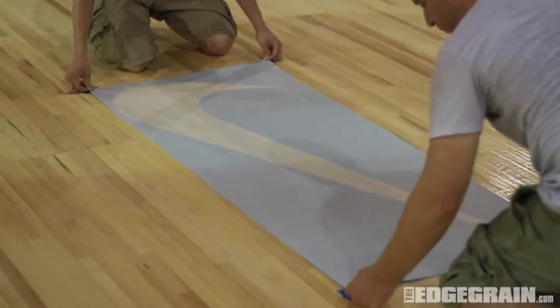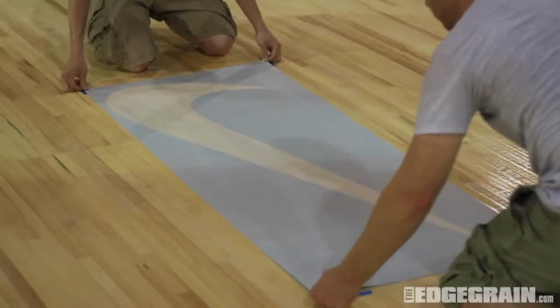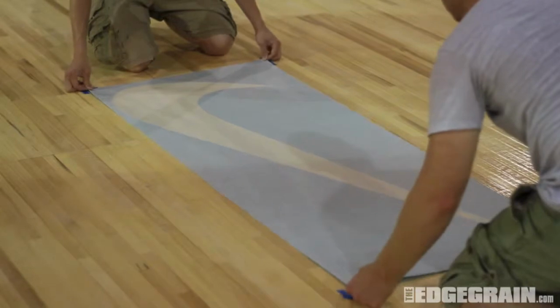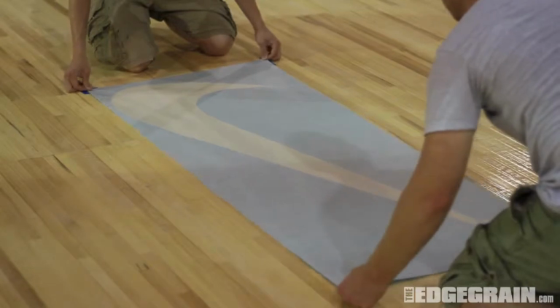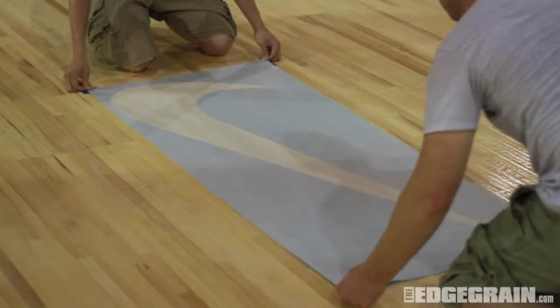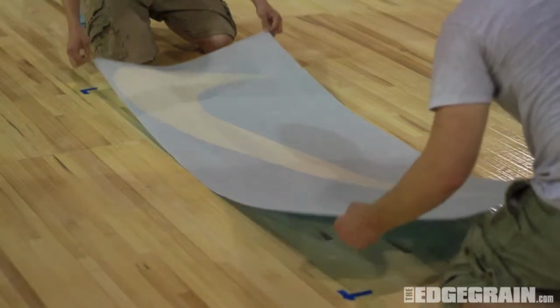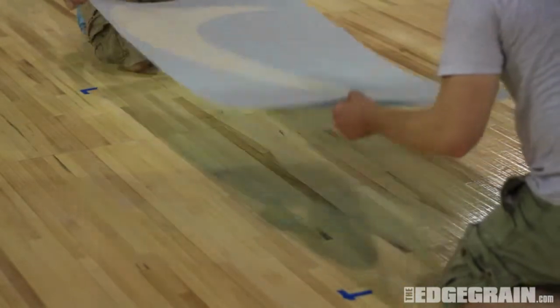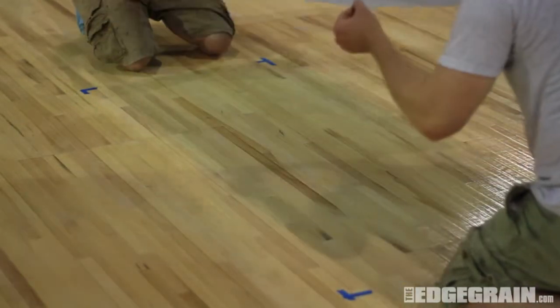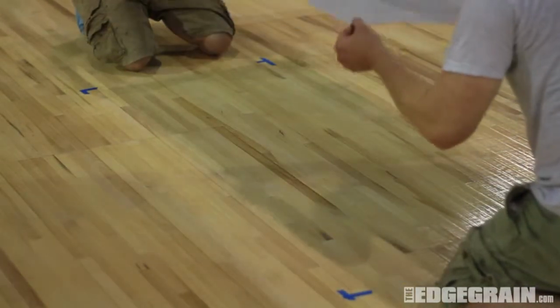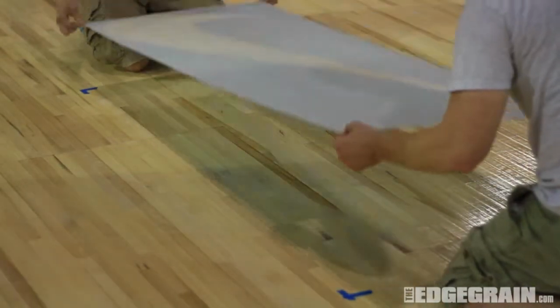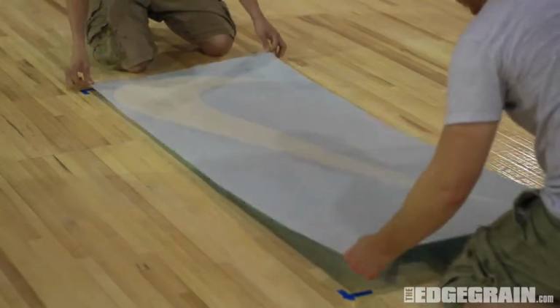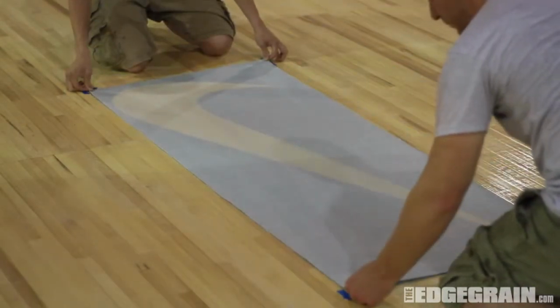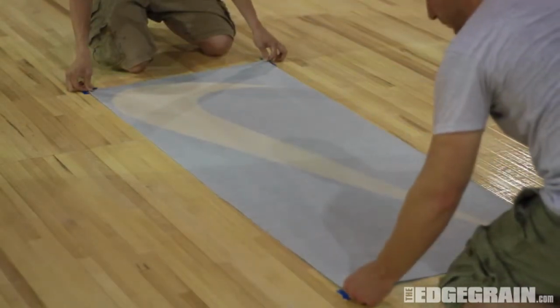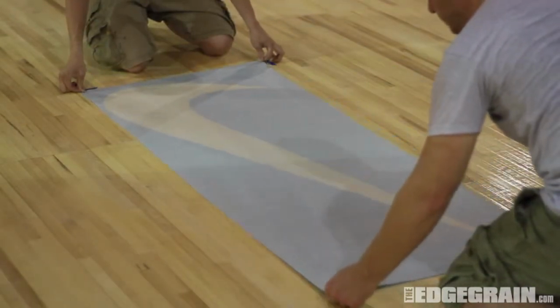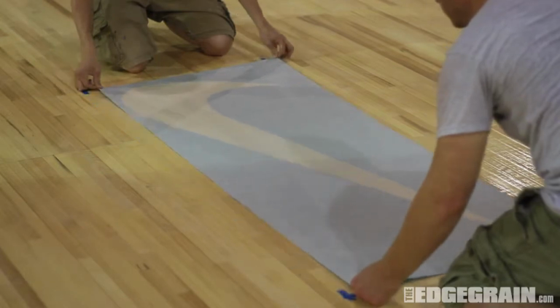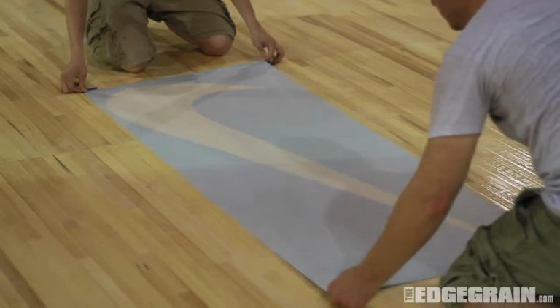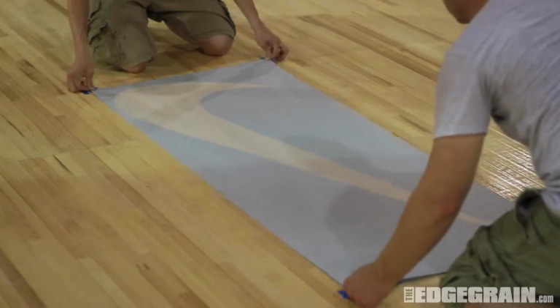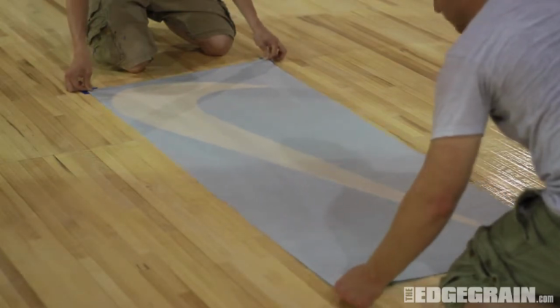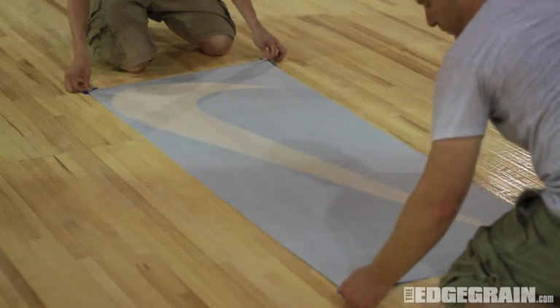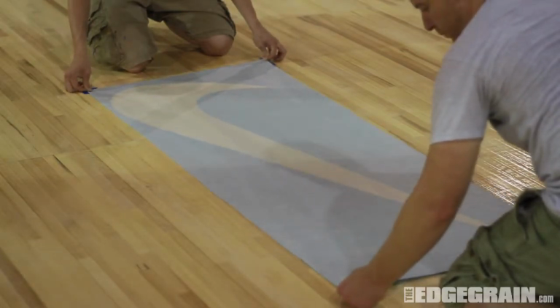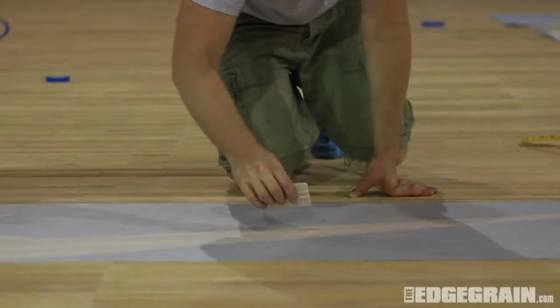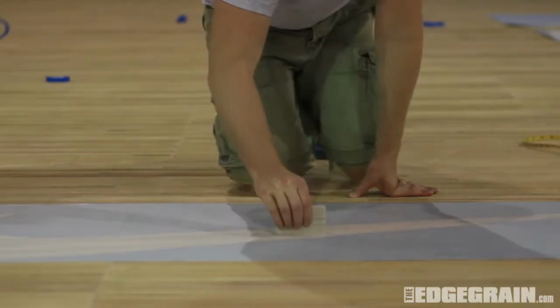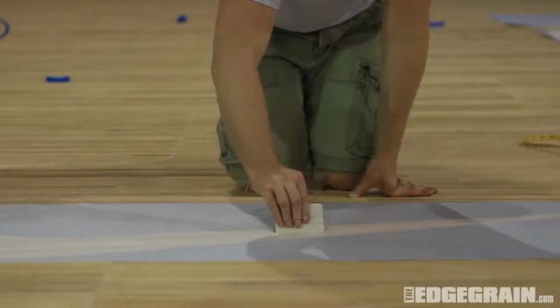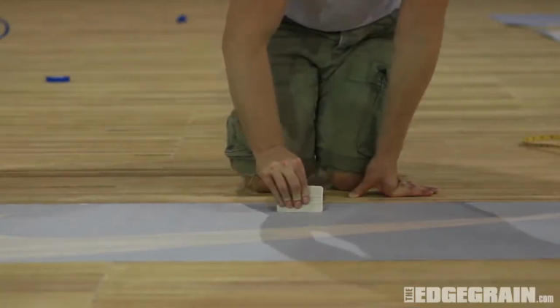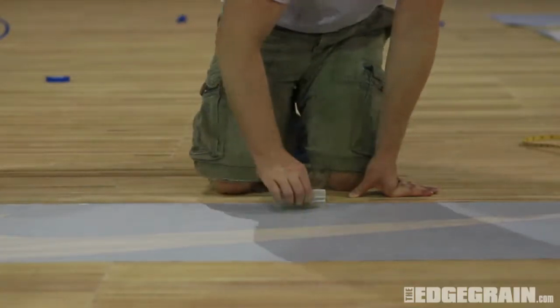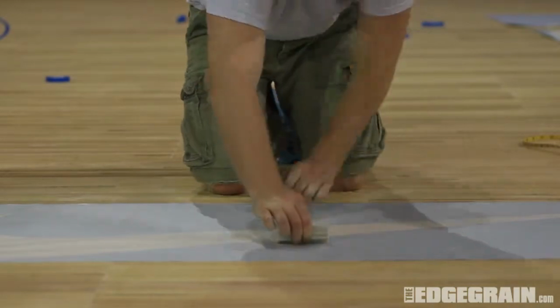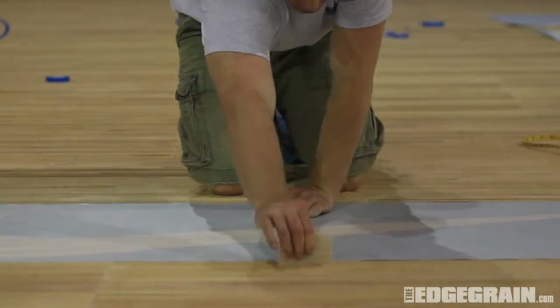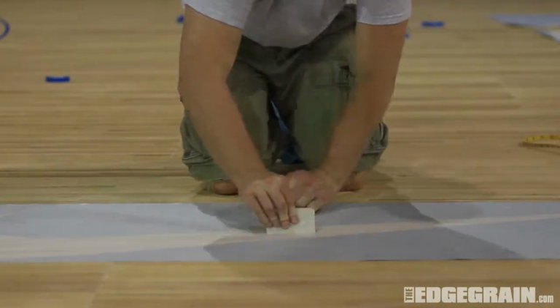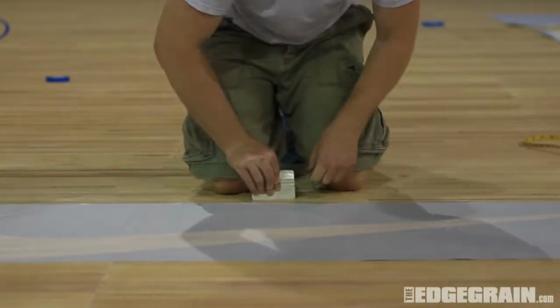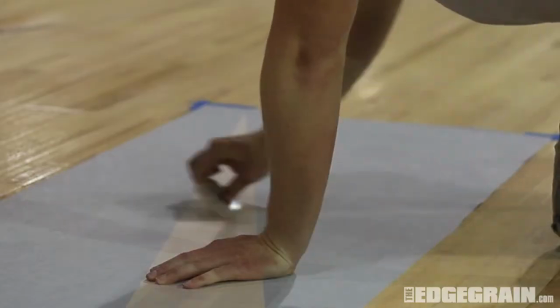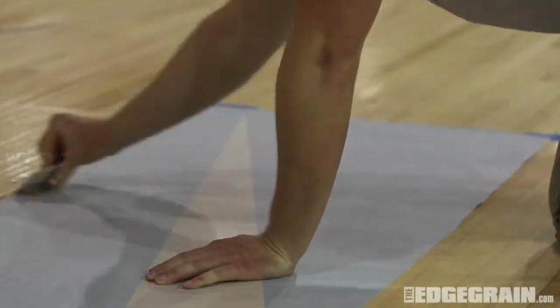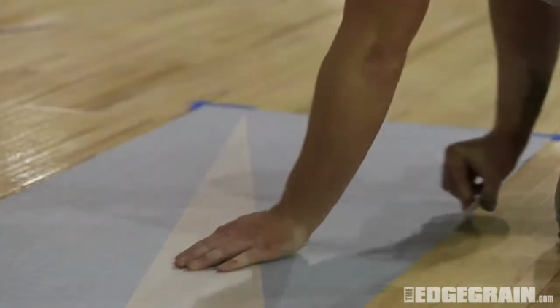The adhesive is pressure sensitive. This allows you to reposition the logo as needed, as long as no pressure is applied to the stencil. Once you are happy with the logo's position, use a squeegee to adhere the stencil to the floor.